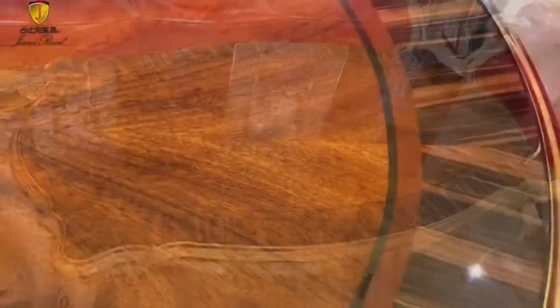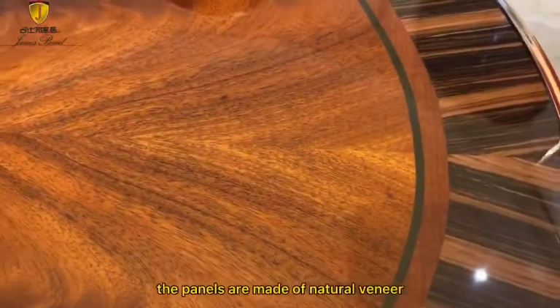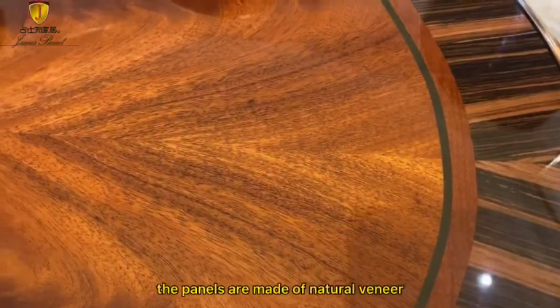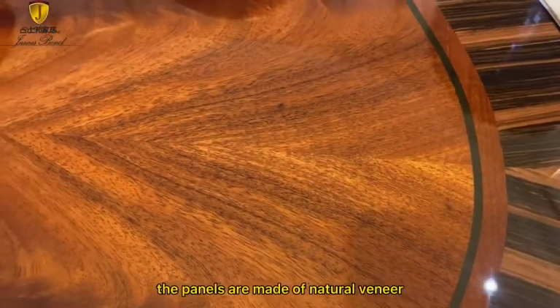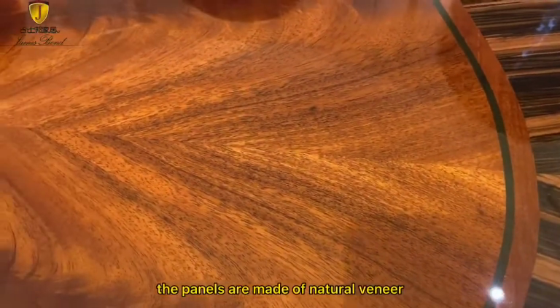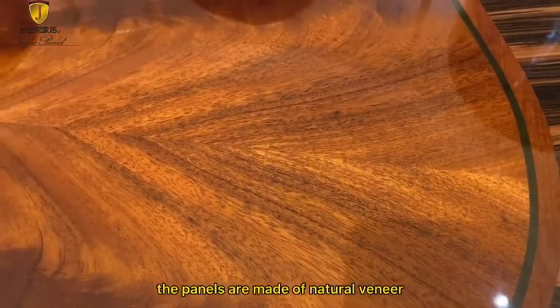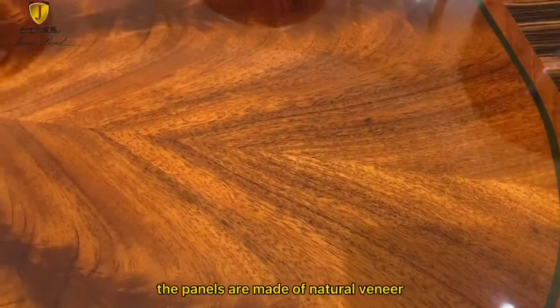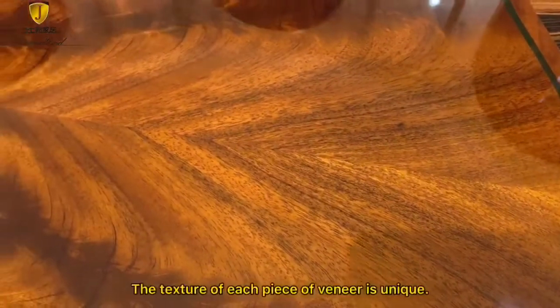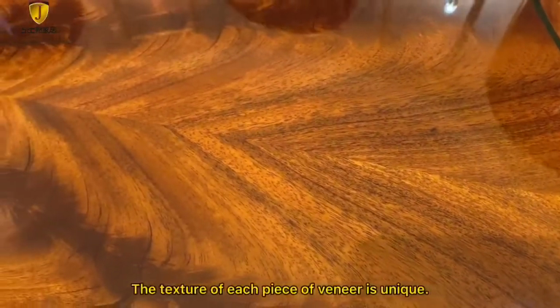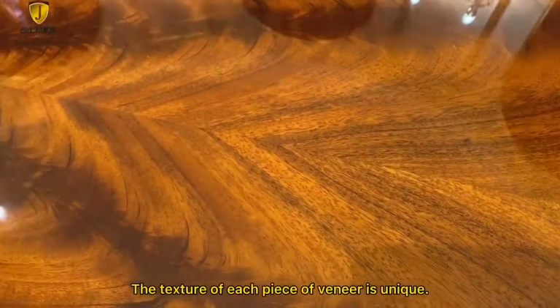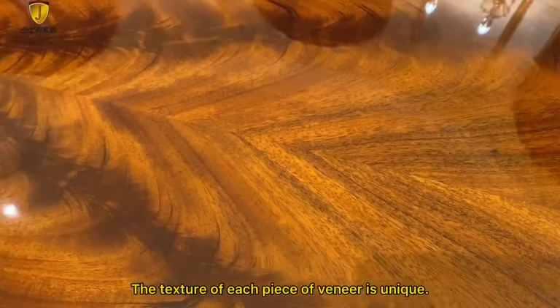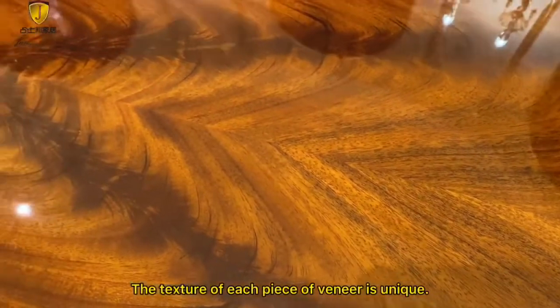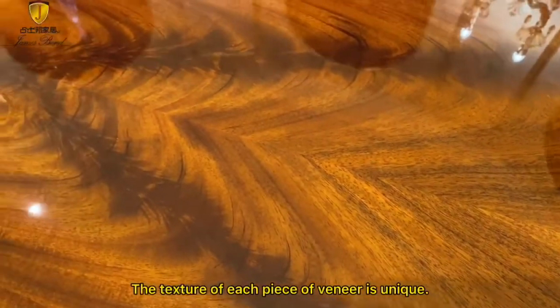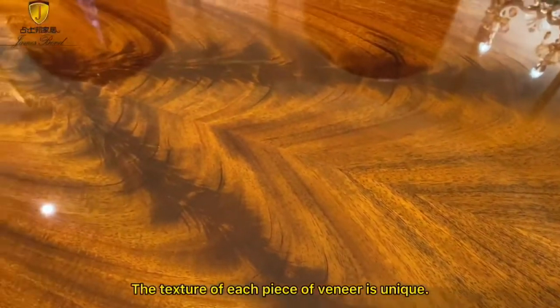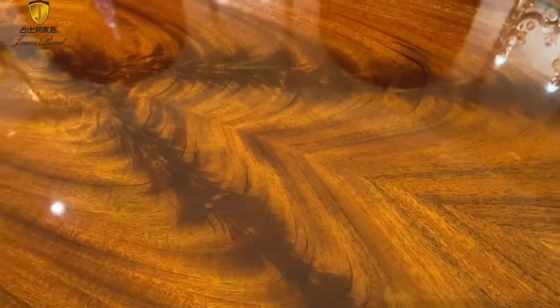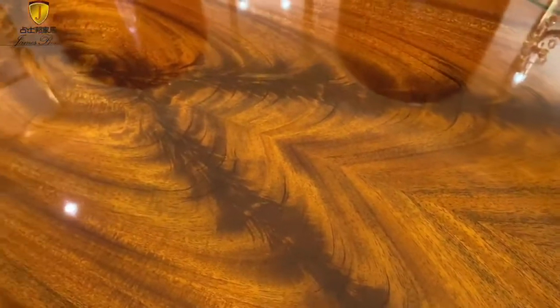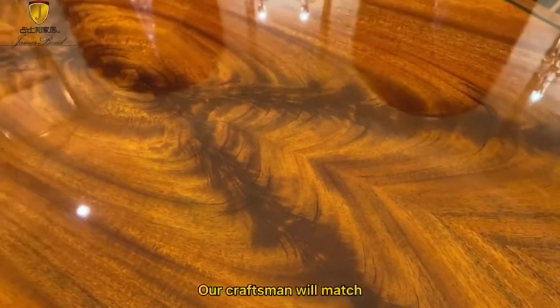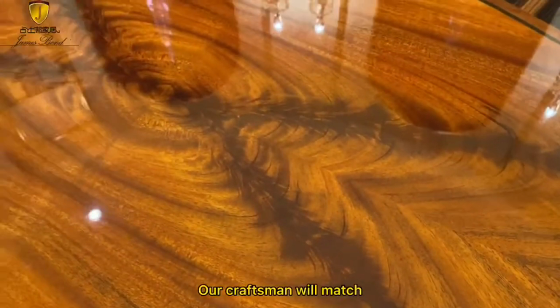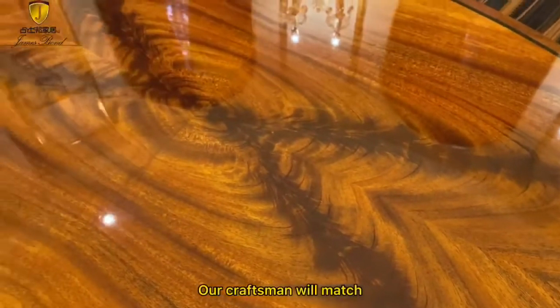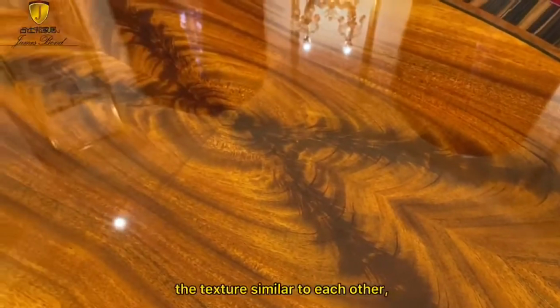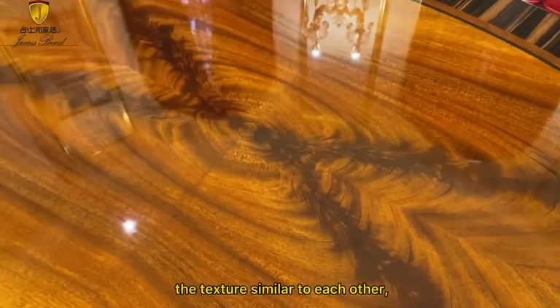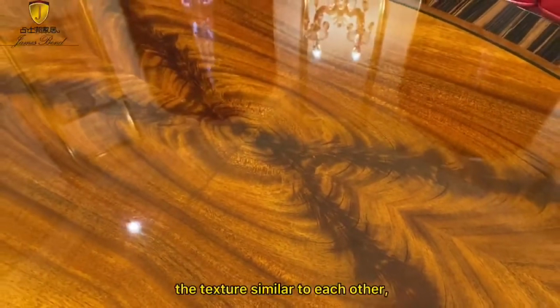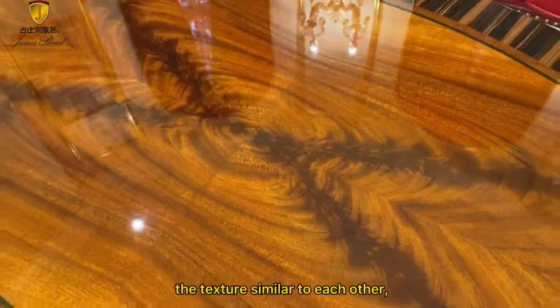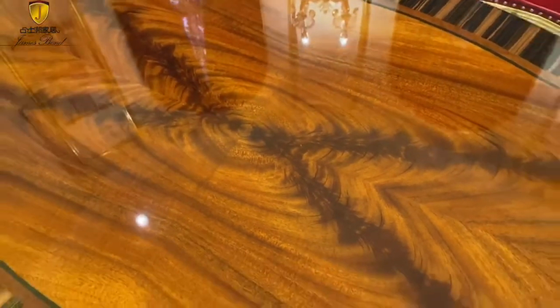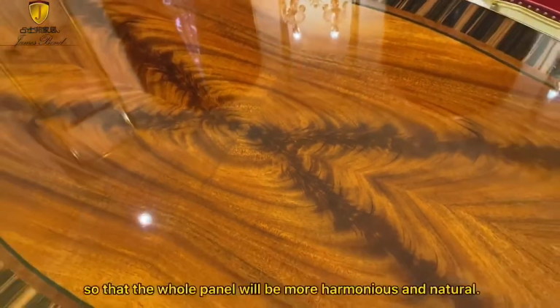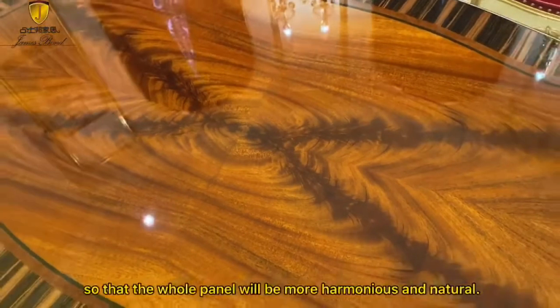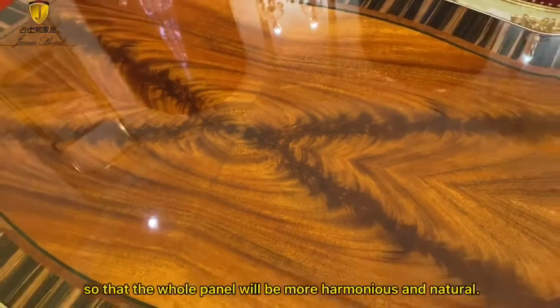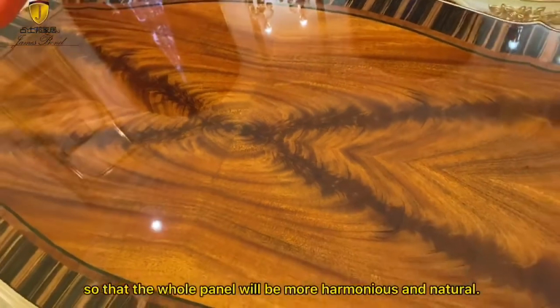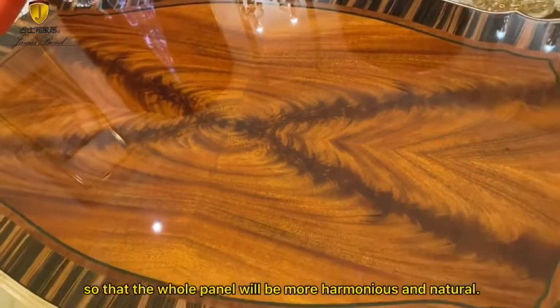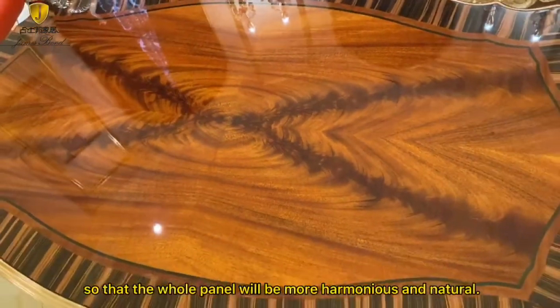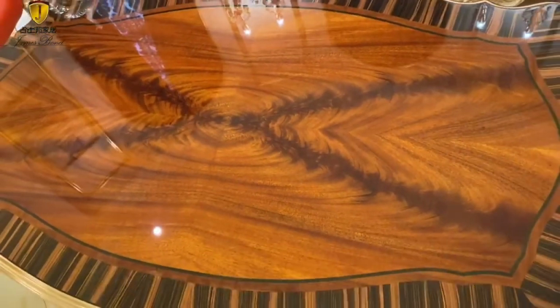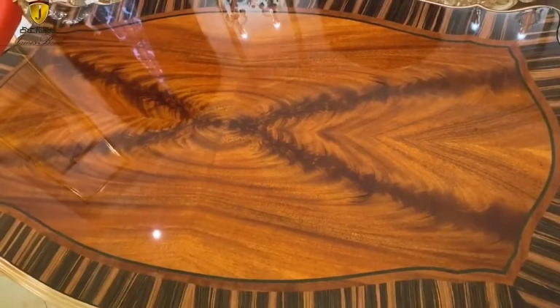The panels are made of natural vineyard, and the texture of each piece is unique. Our craftsmen will match textures similar to each other, so the whole panel will be more harmonious and natural.